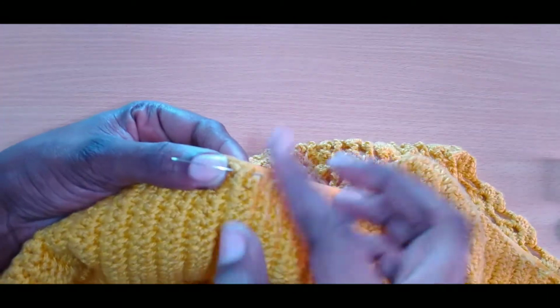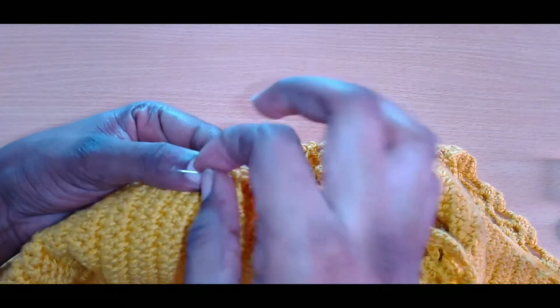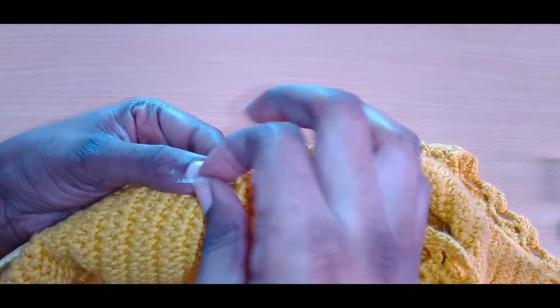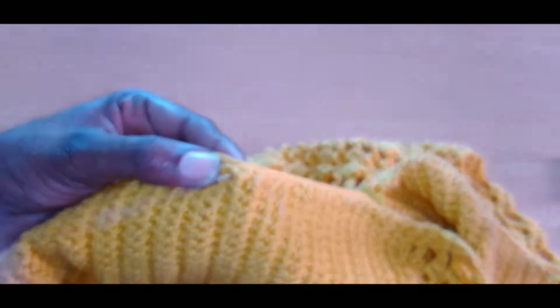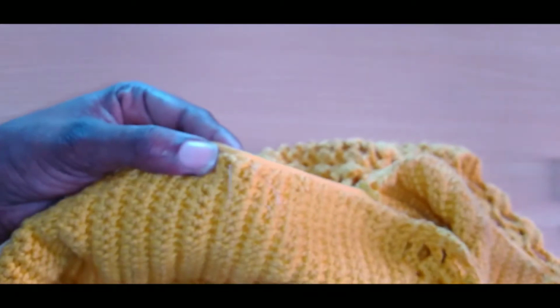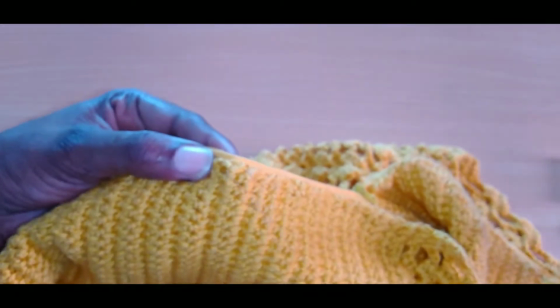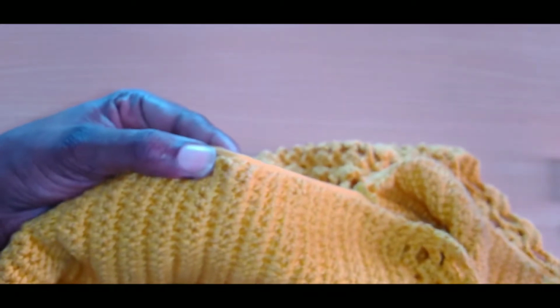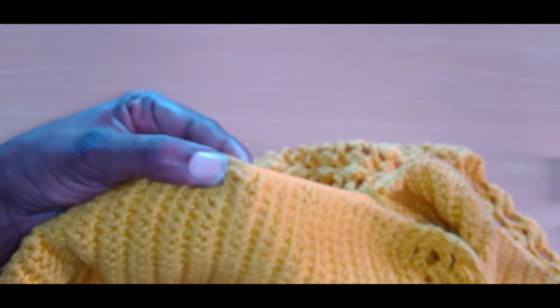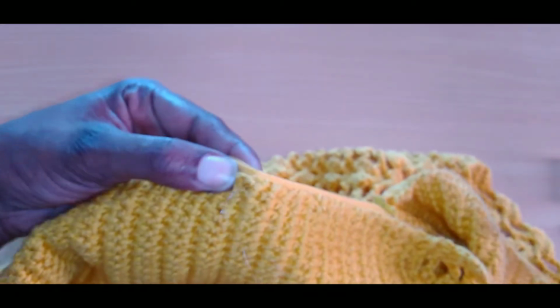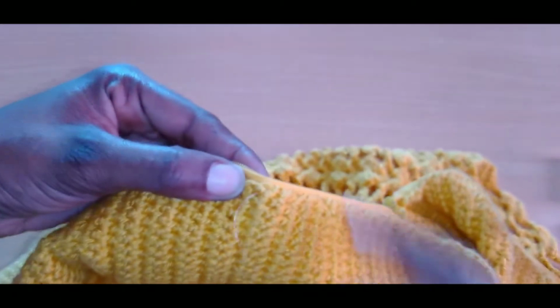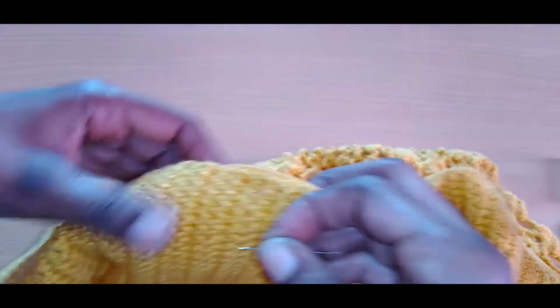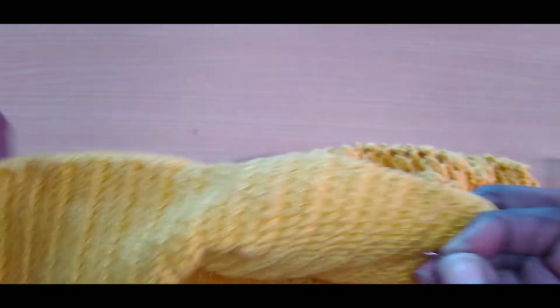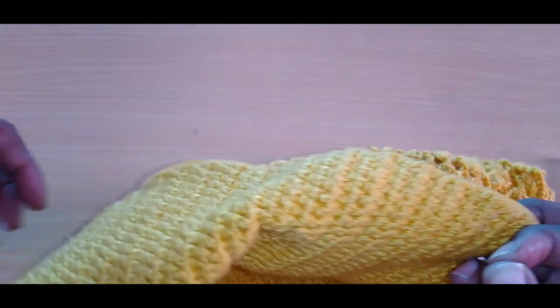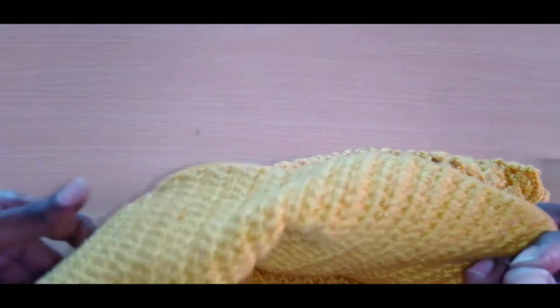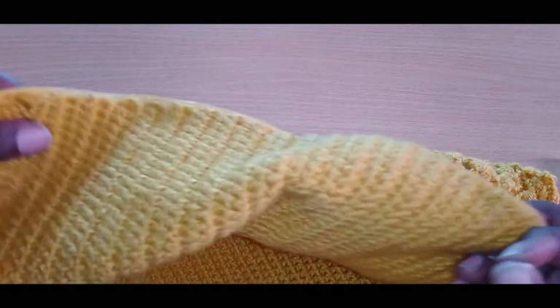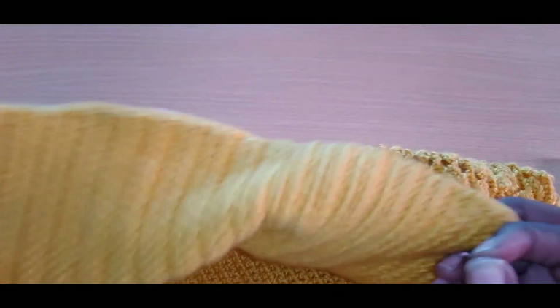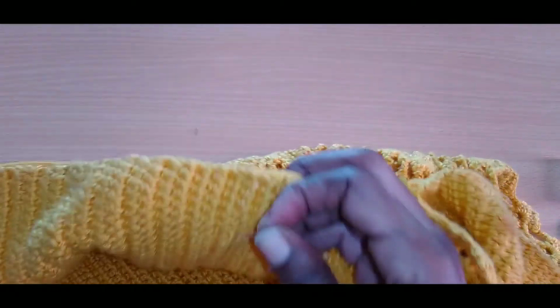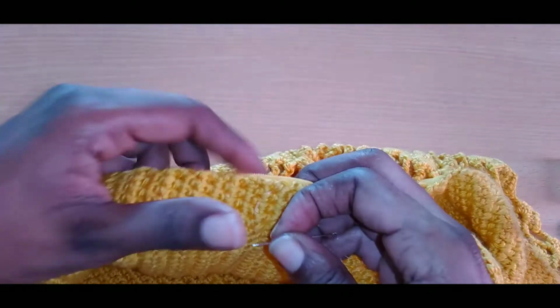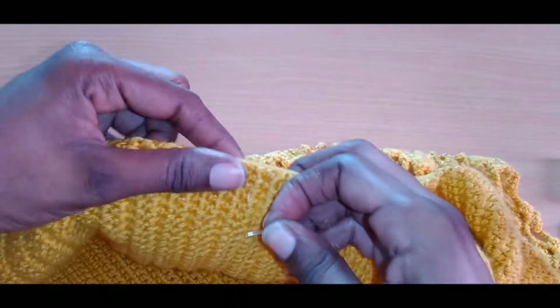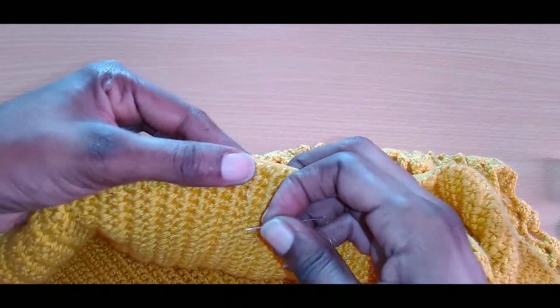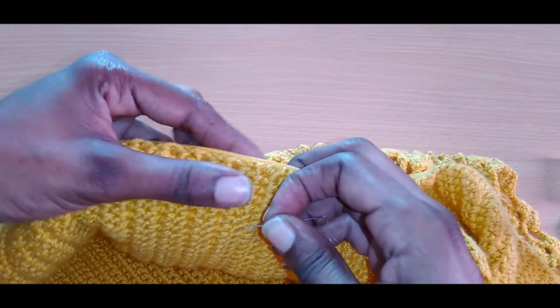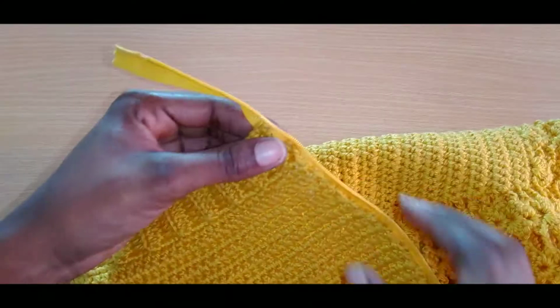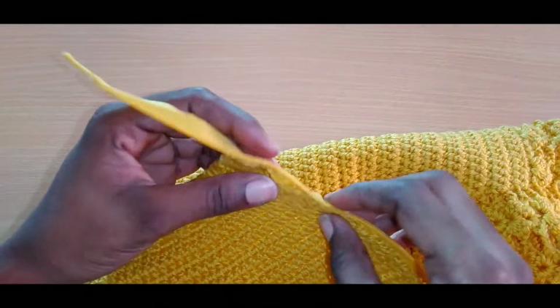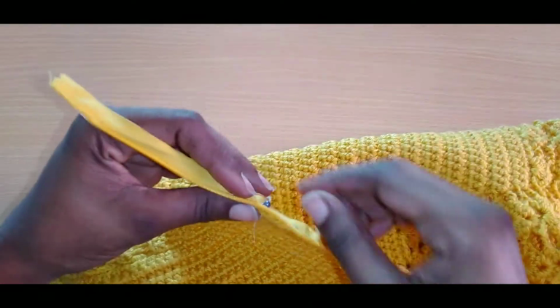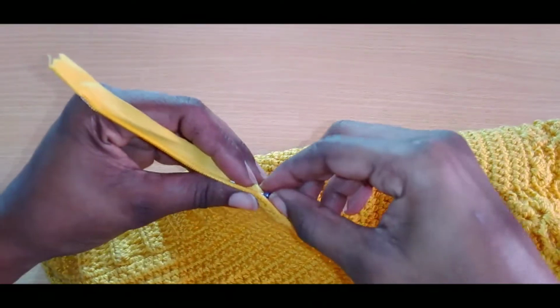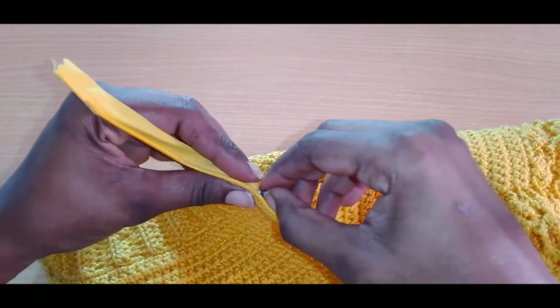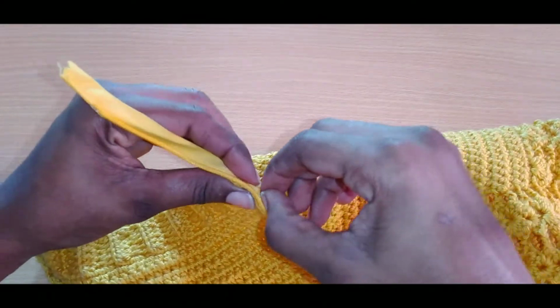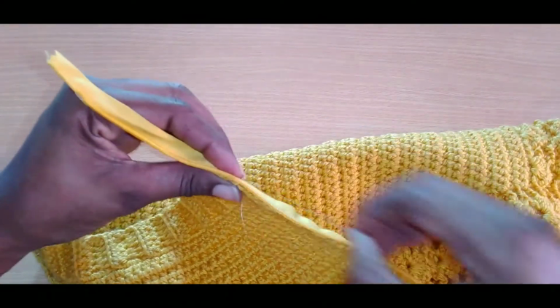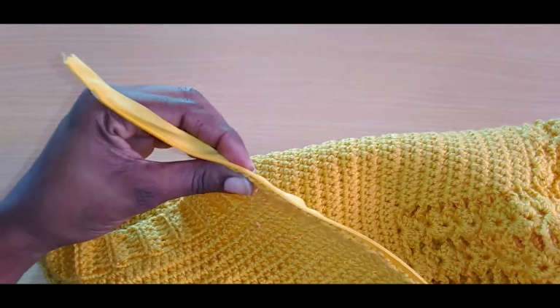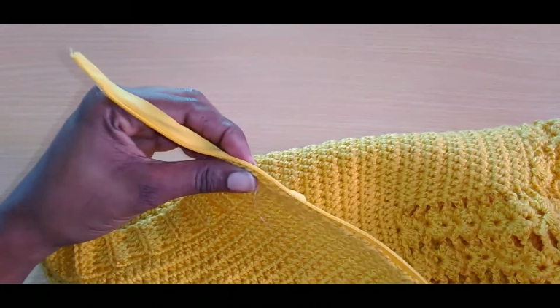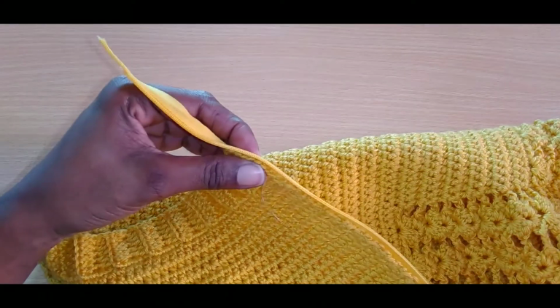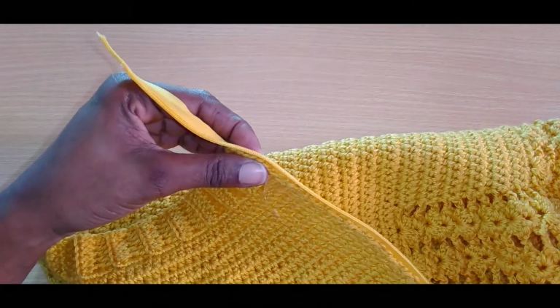Just continue to do this and when you reach to the top I'll tell you what next to do. I'm close to the end of this row, so remove that last pin.